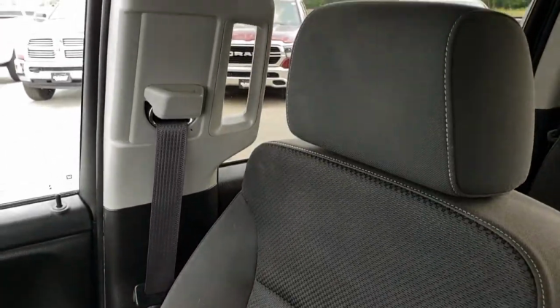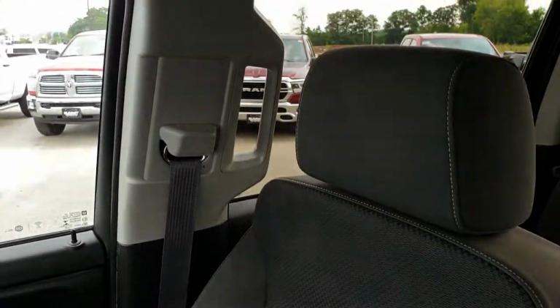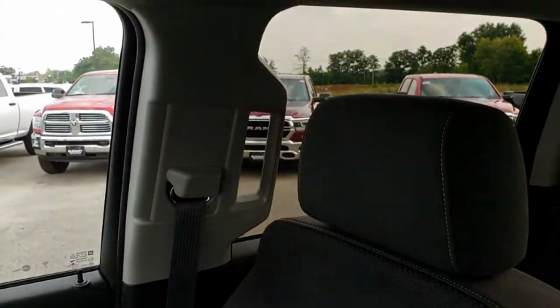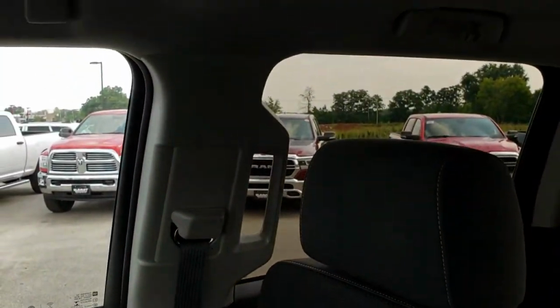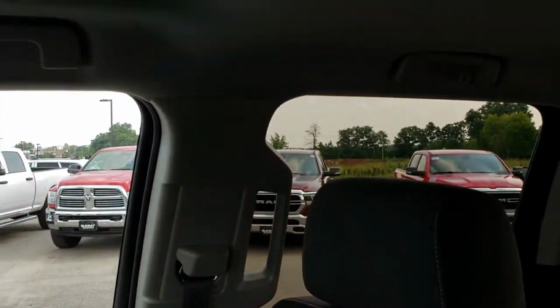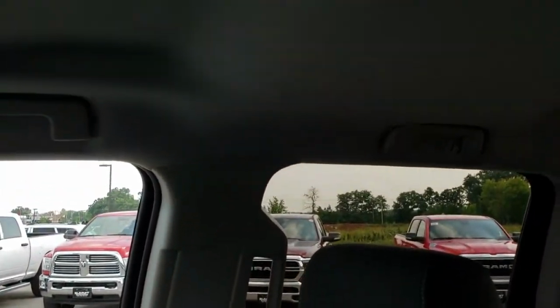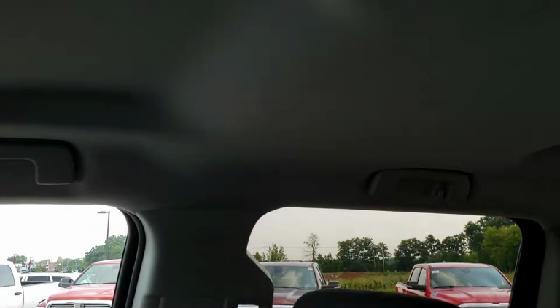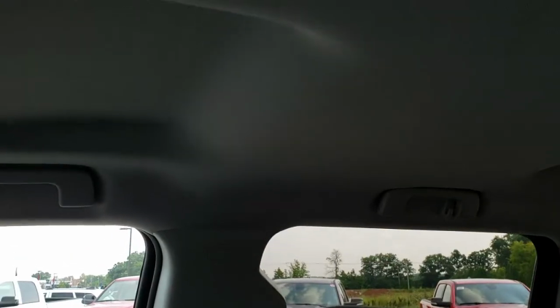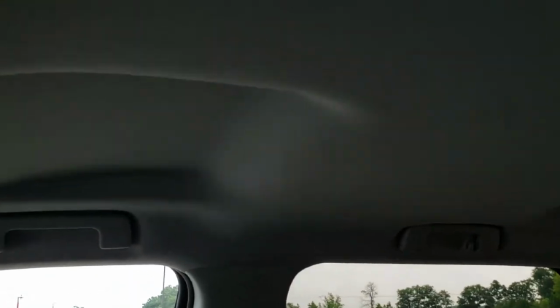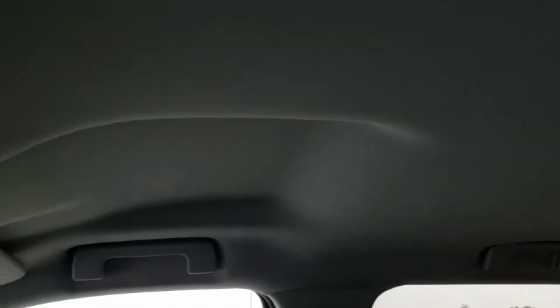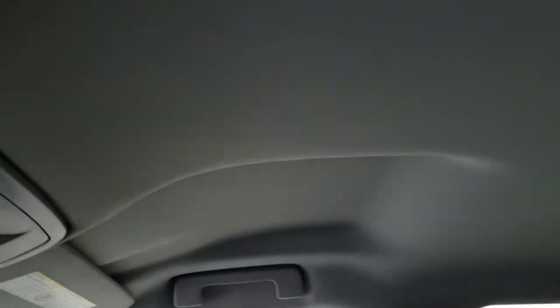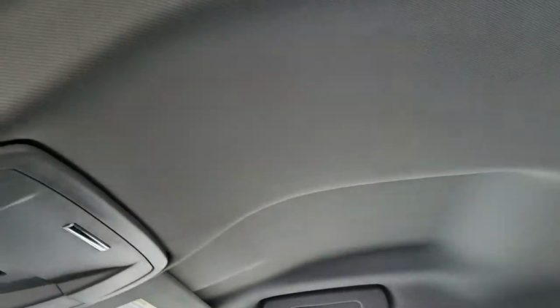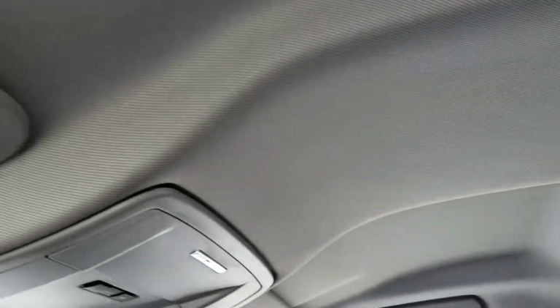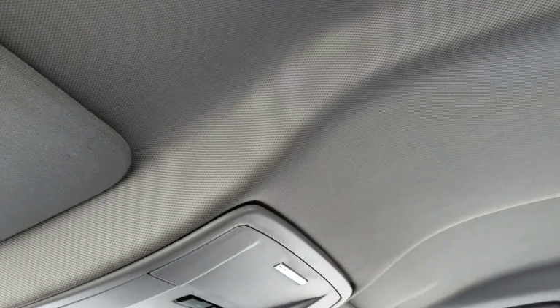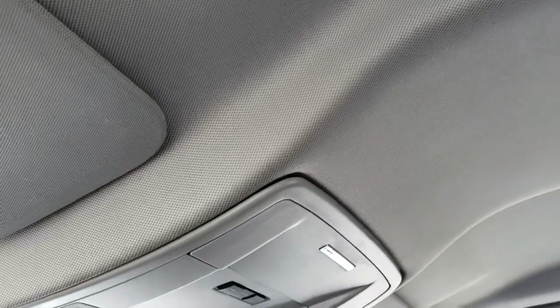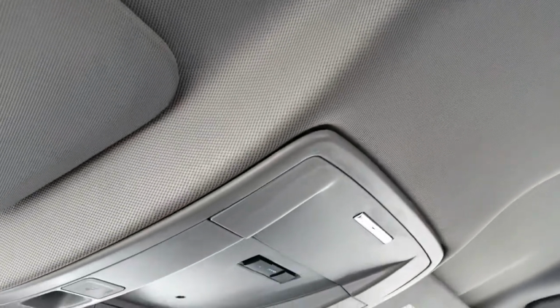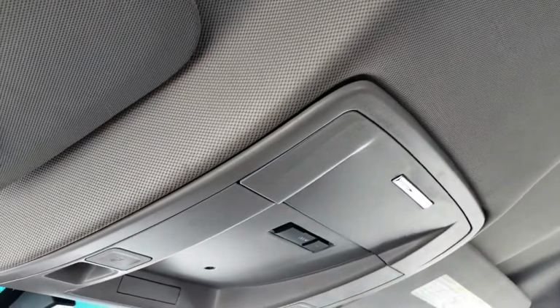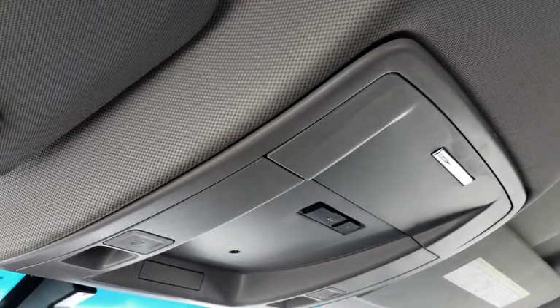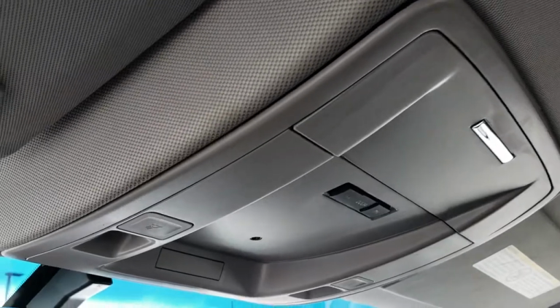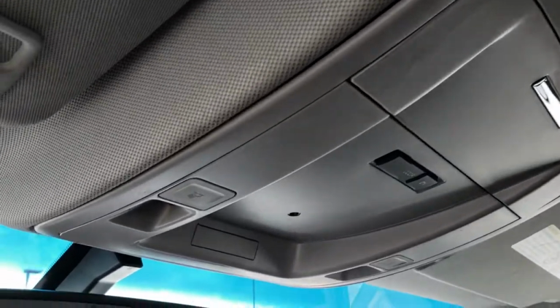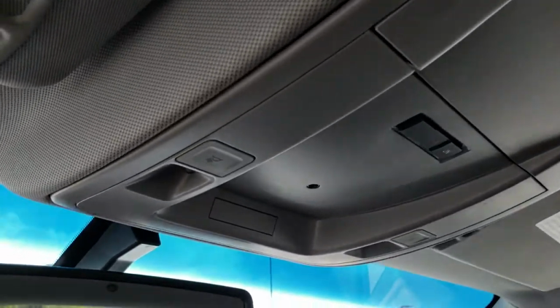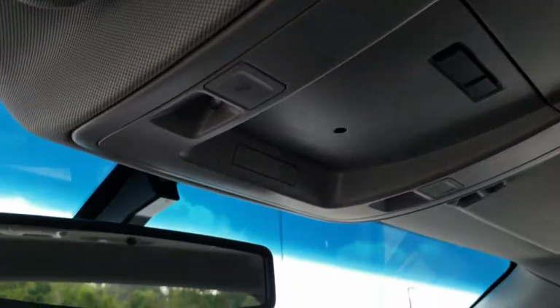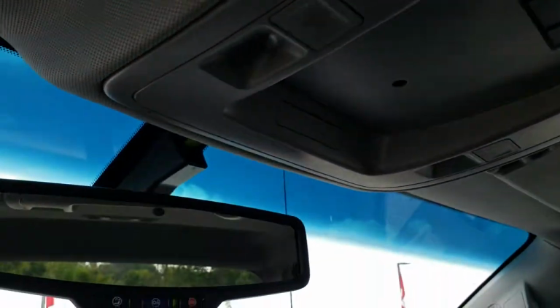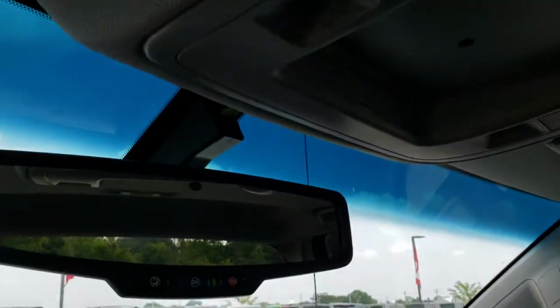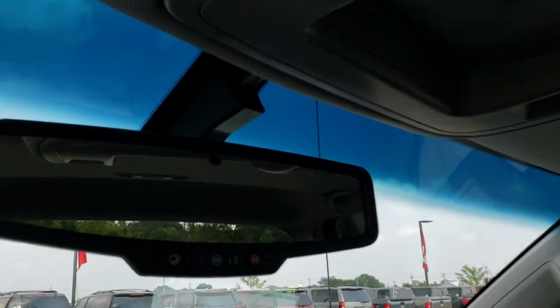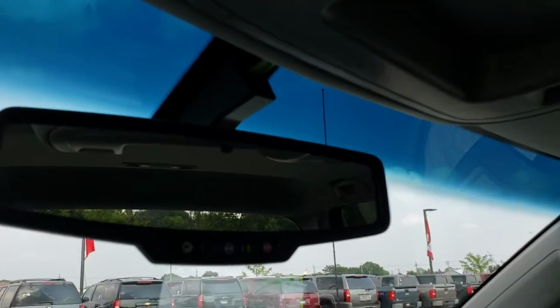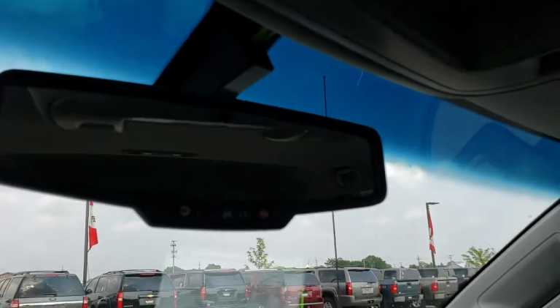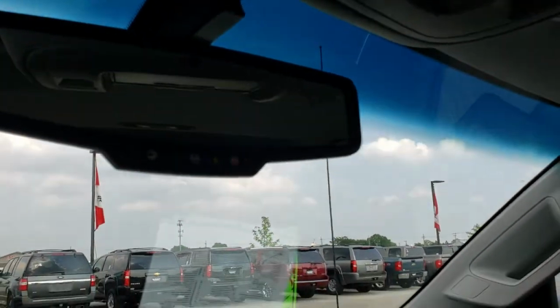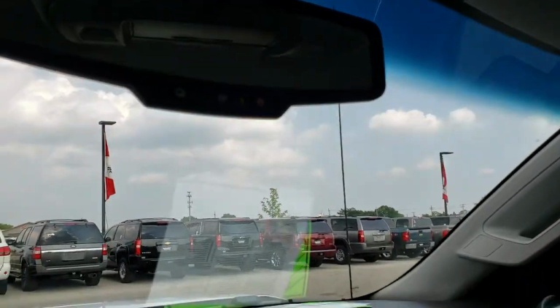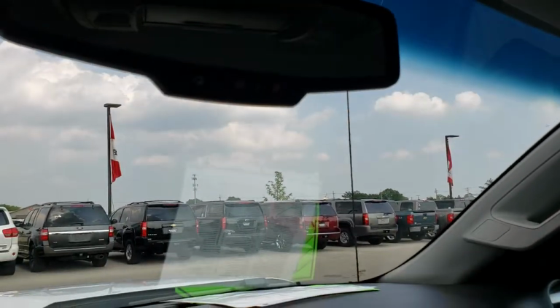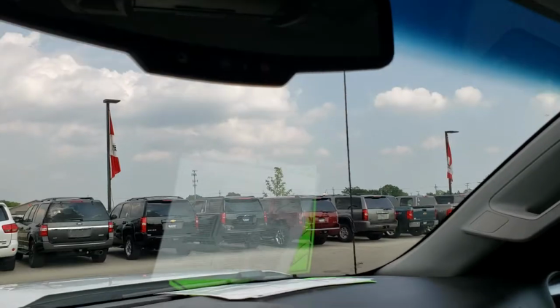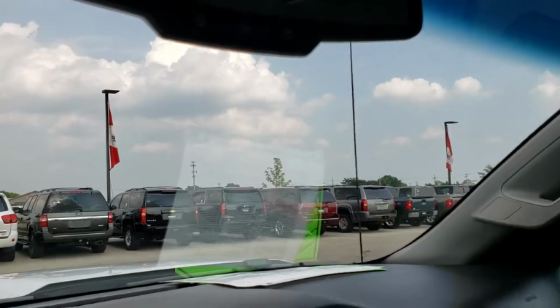This truck does come with side curtain airbags, and the headliner is in really nice condition too. You have map lights up there and OnStar capabilities on your rear view mirror.